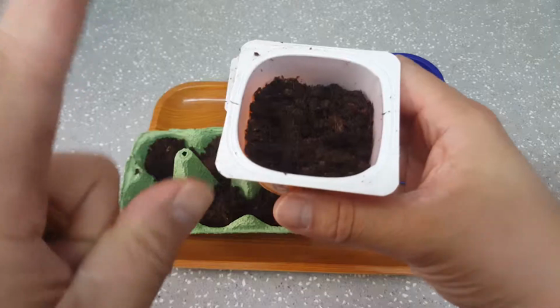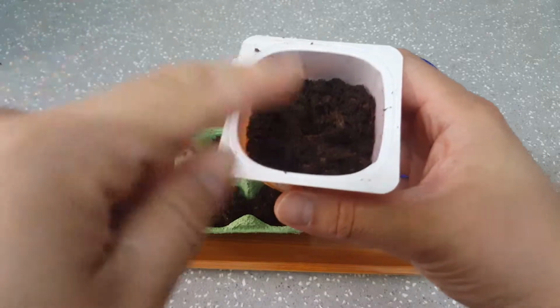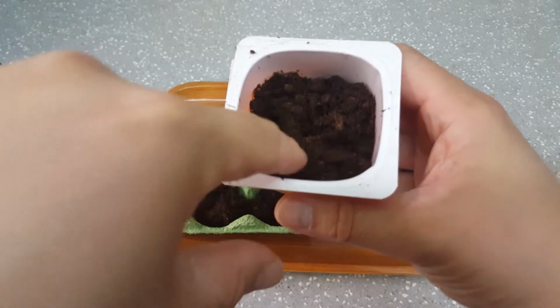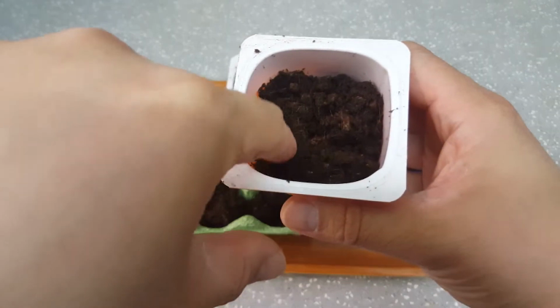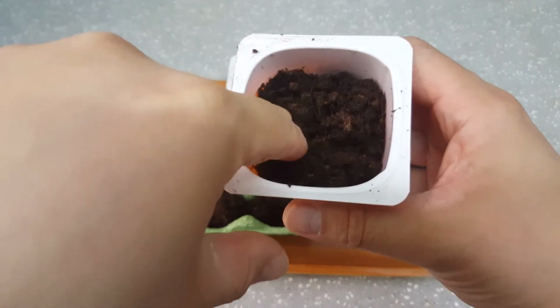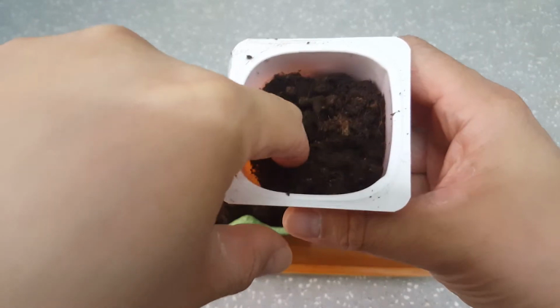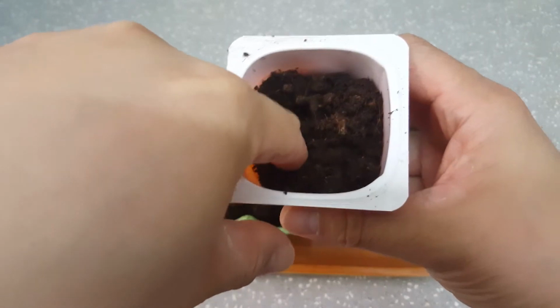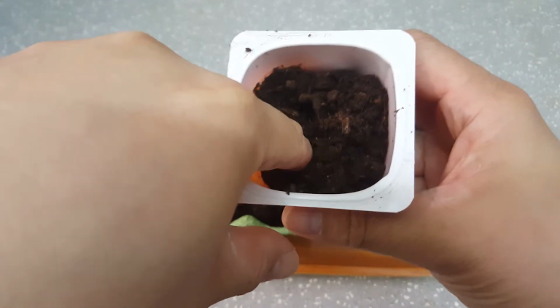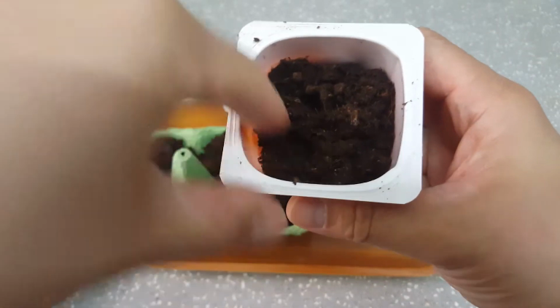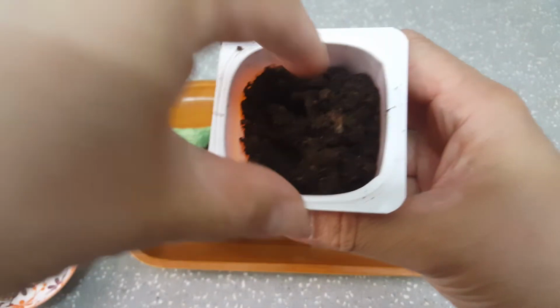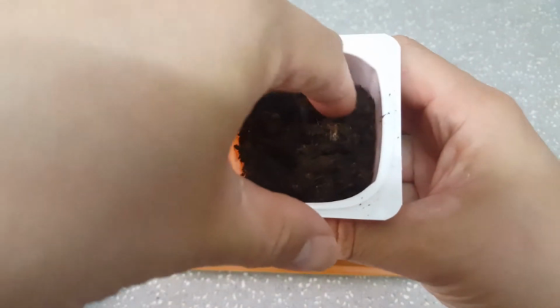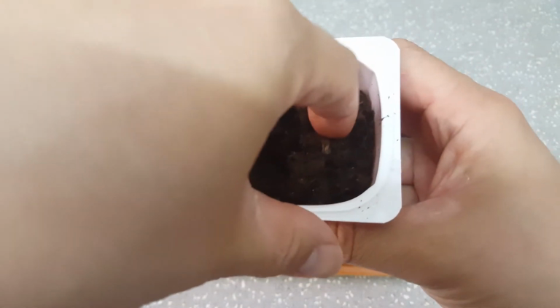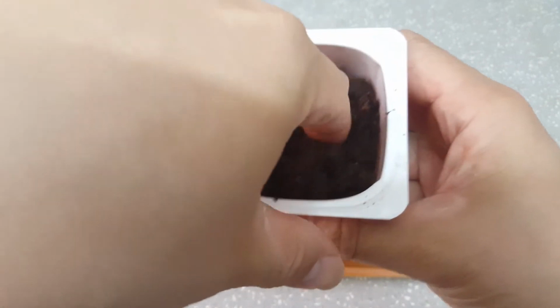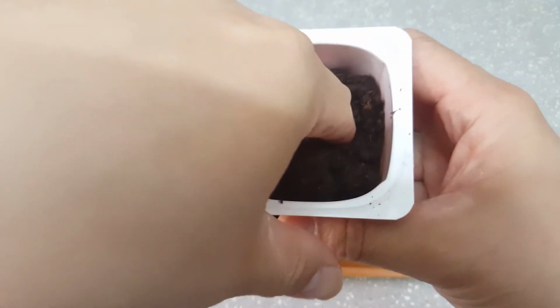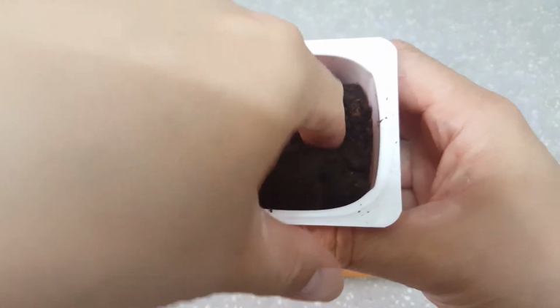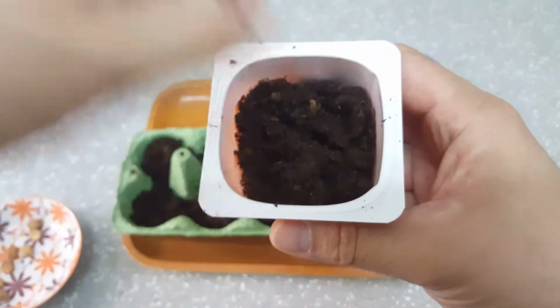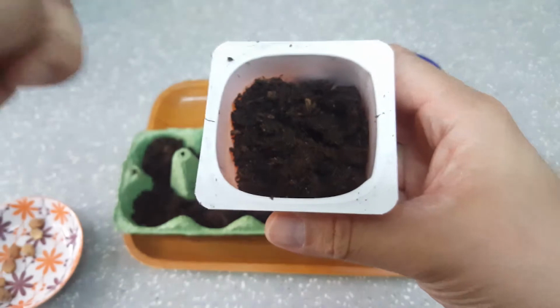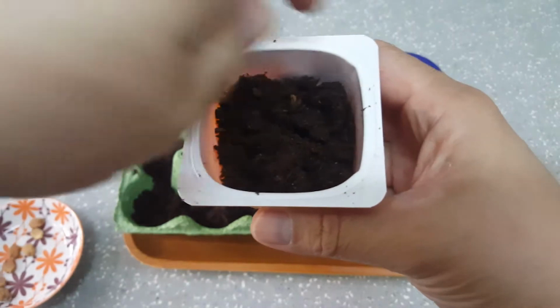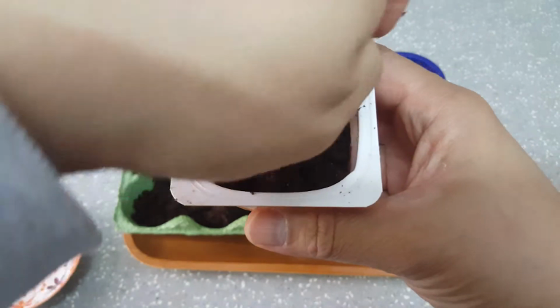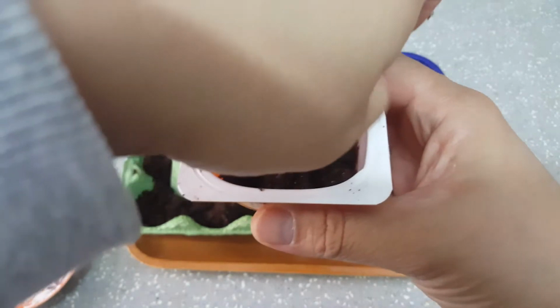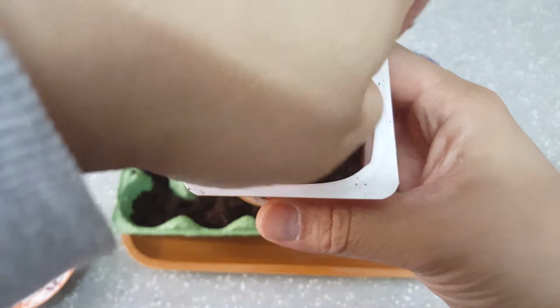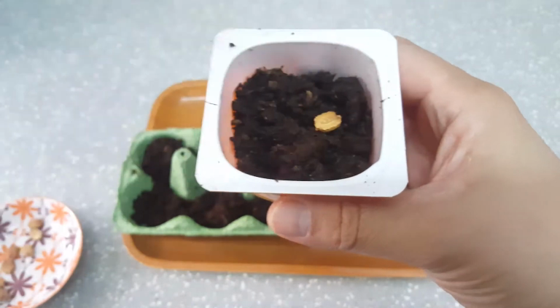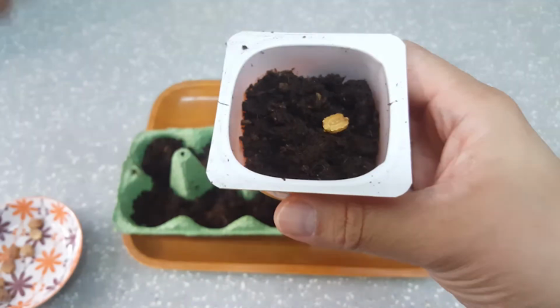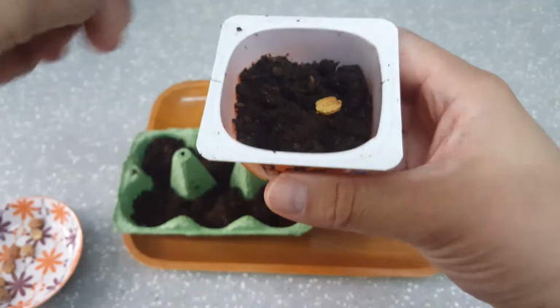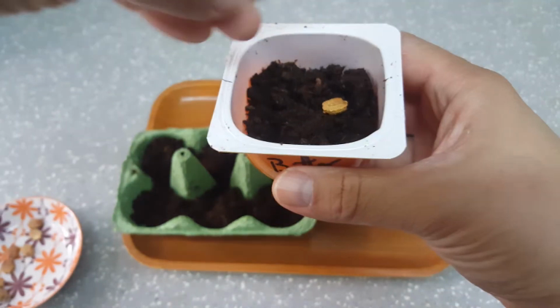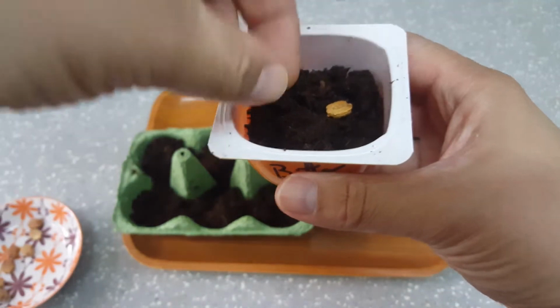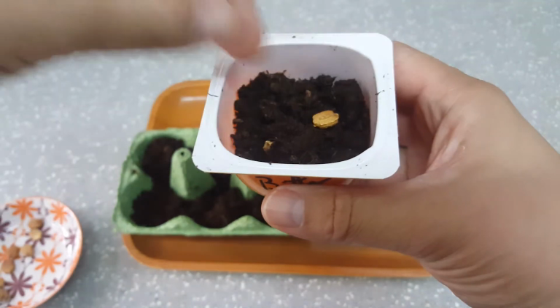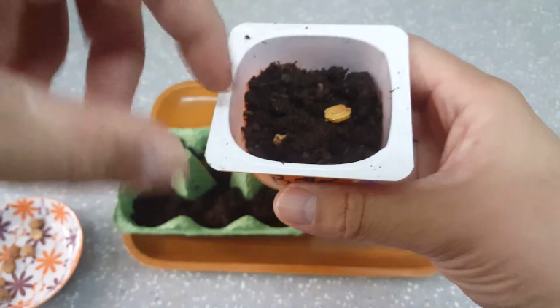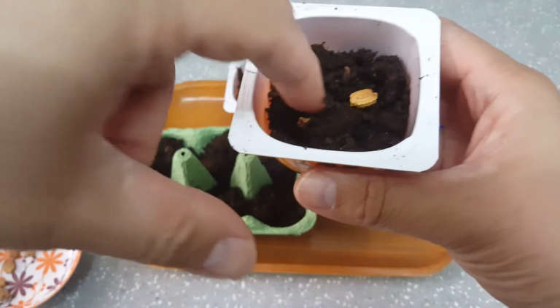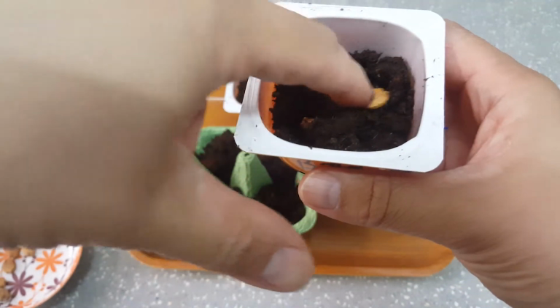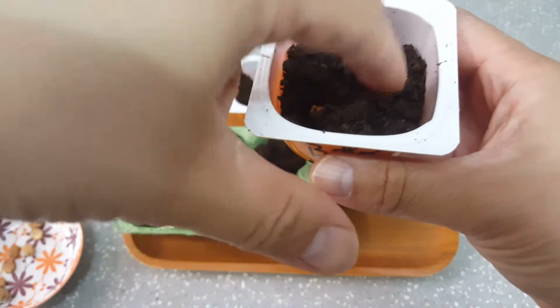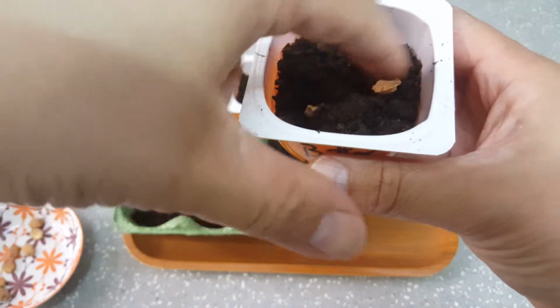For the bitter melon, which I'll plant in these yogurt pots, put two seeds in each one. Plant them on opposite corners to give them some more space.